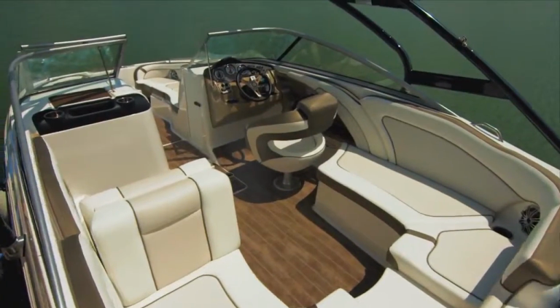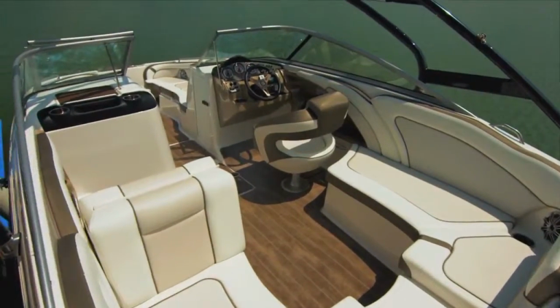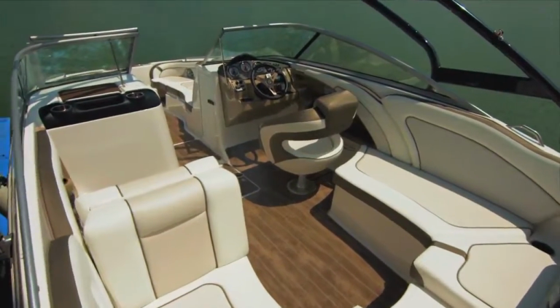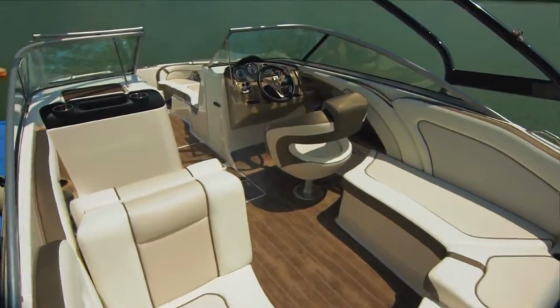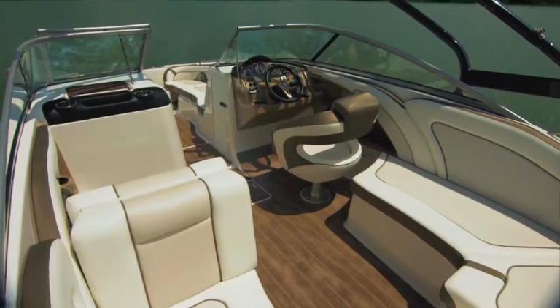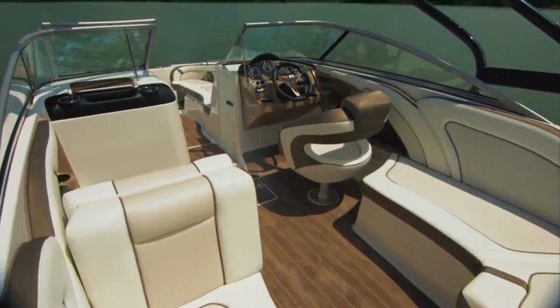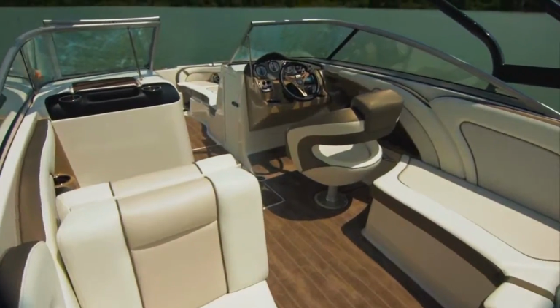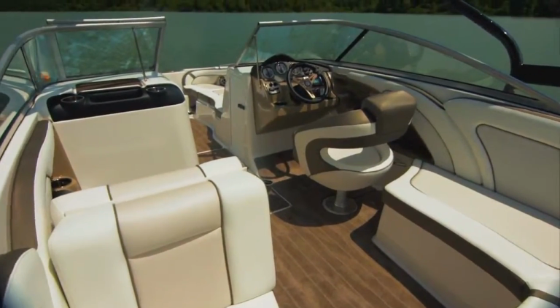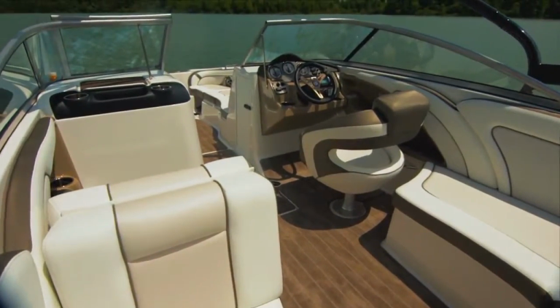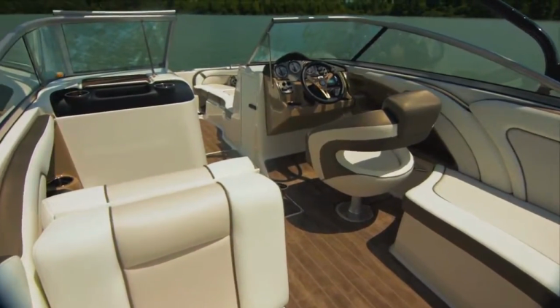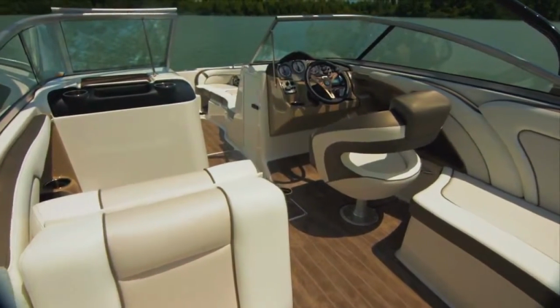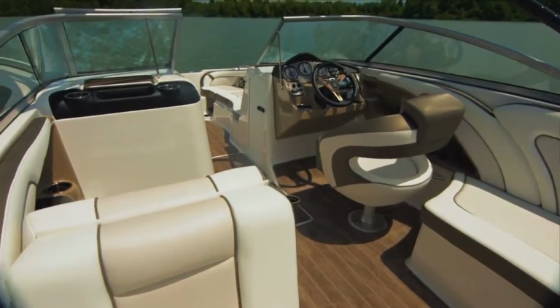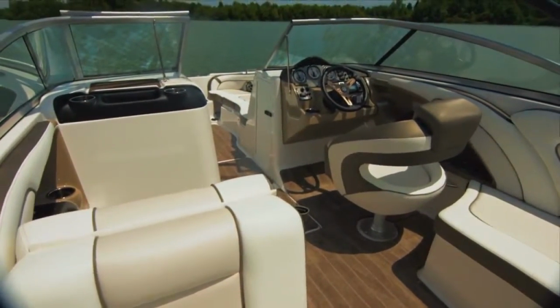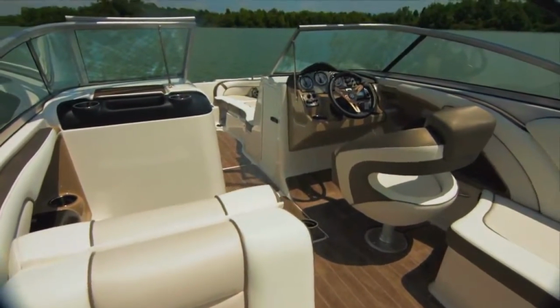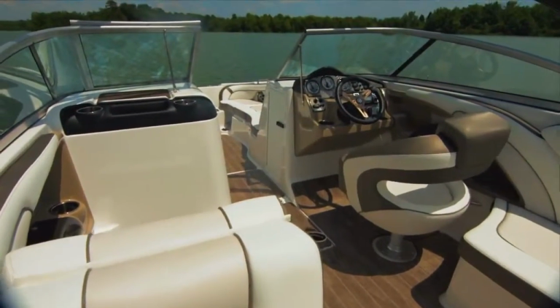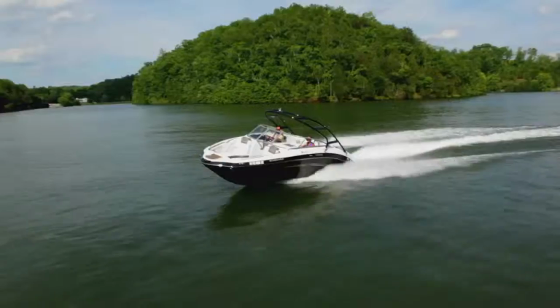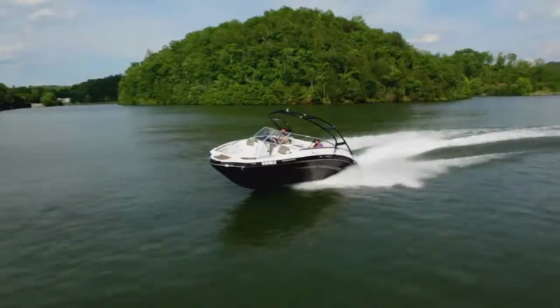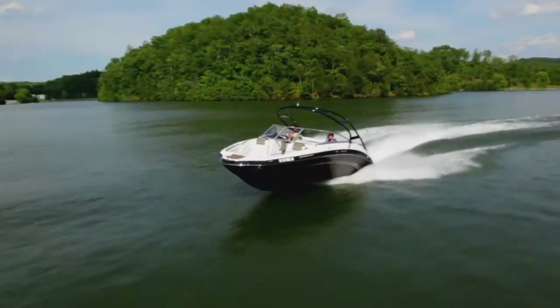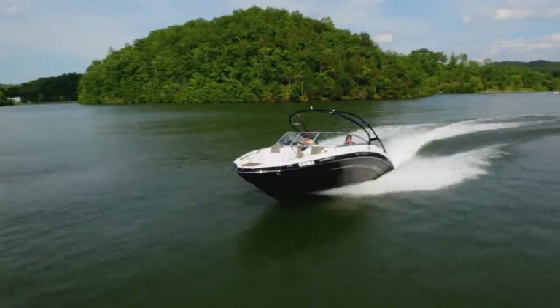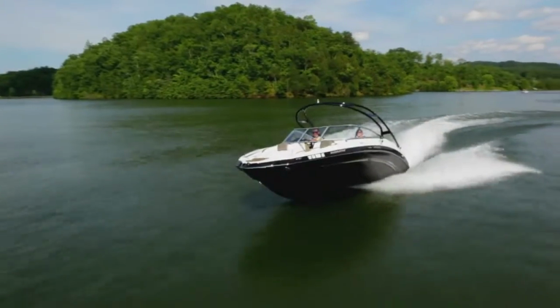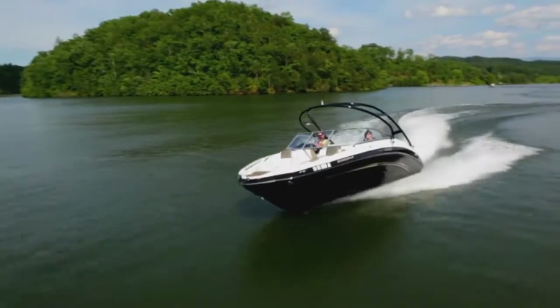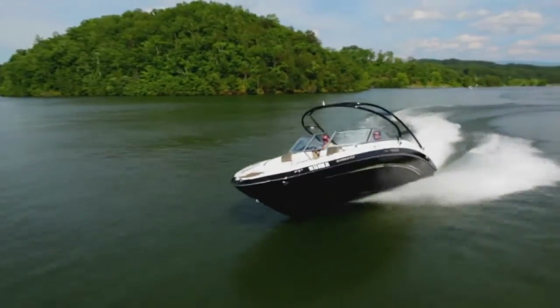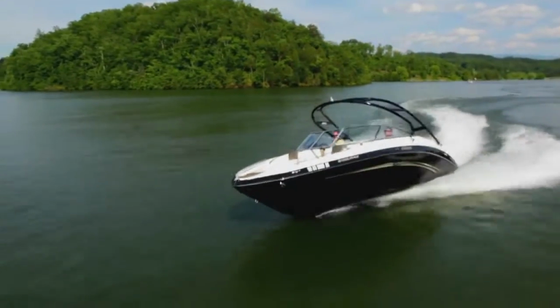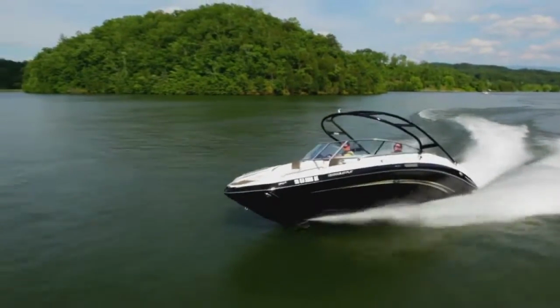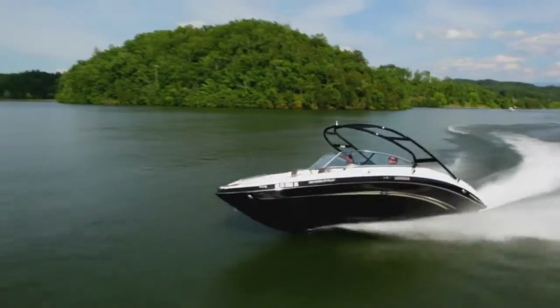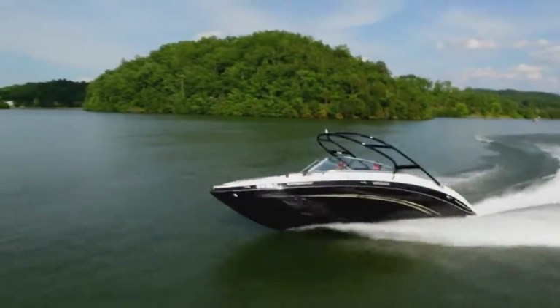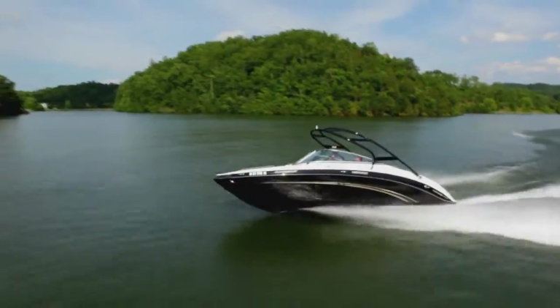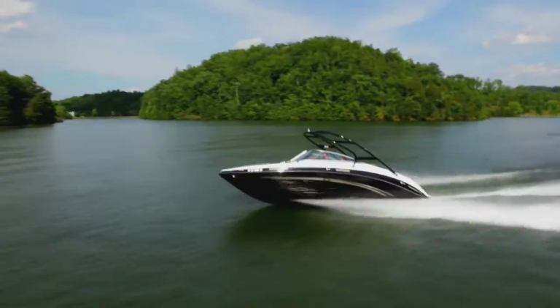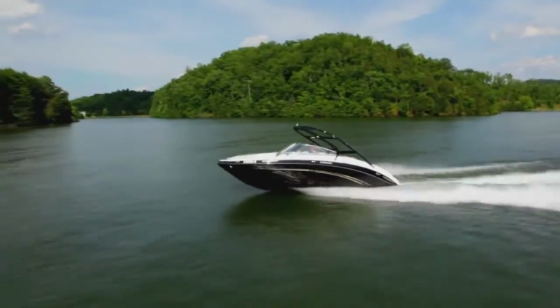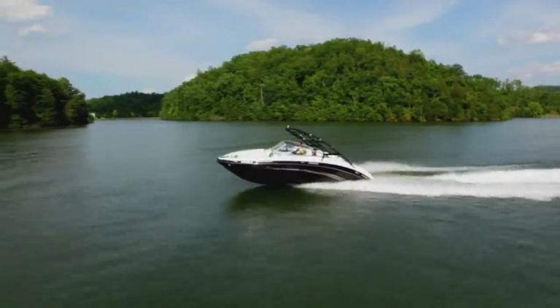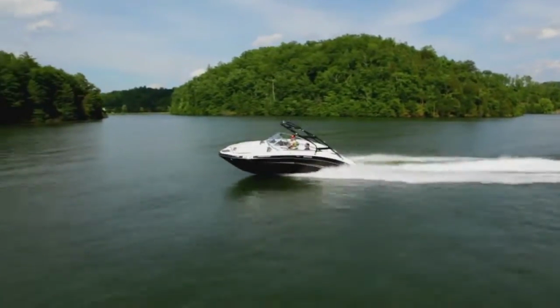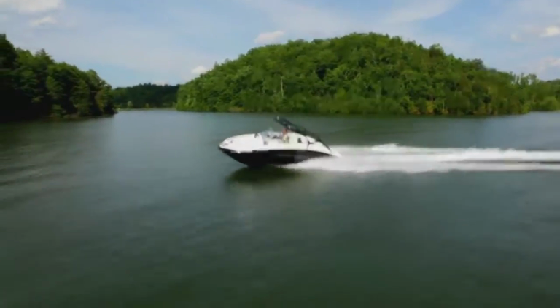Redesigned for 2013, the all-new dash evokes the look and feel of a high-end luxury car. State-of-the-art gauges instantly deliver a wealth of information, including real-time fuel management.